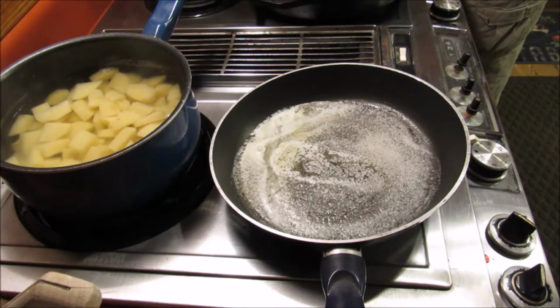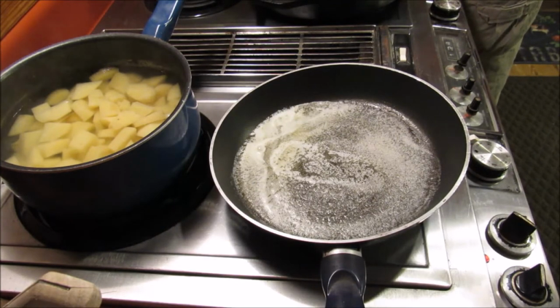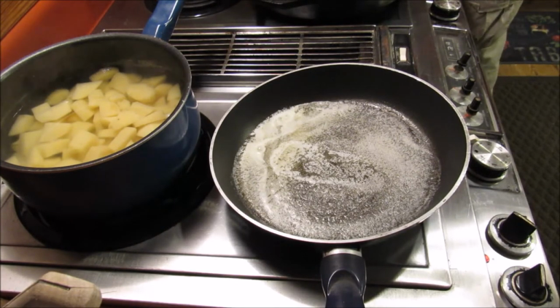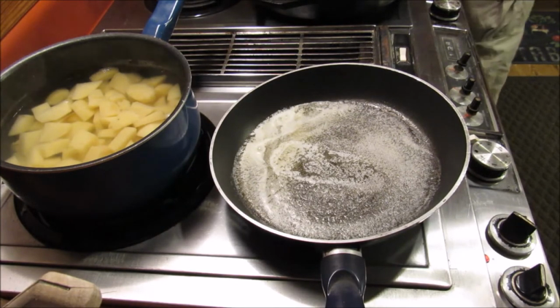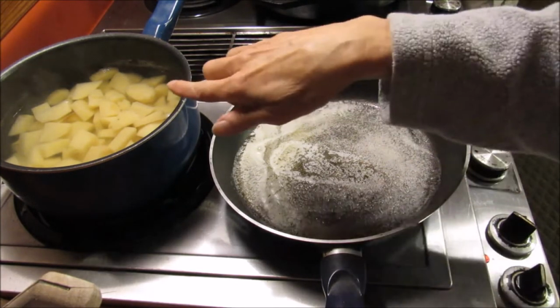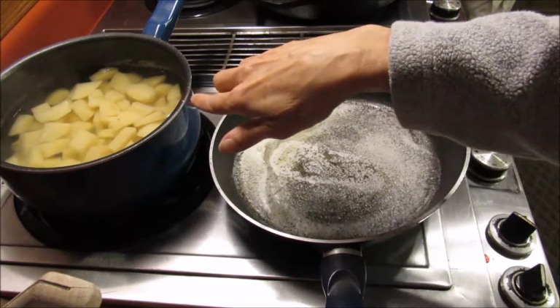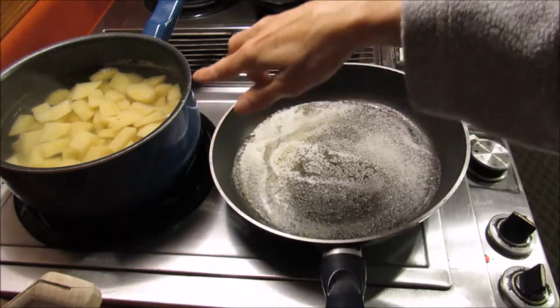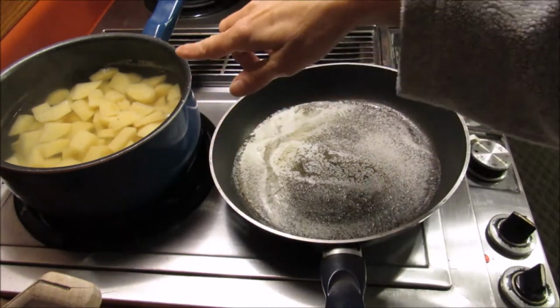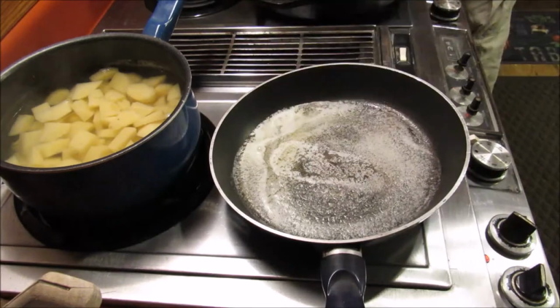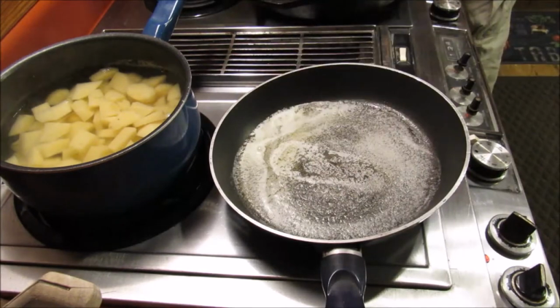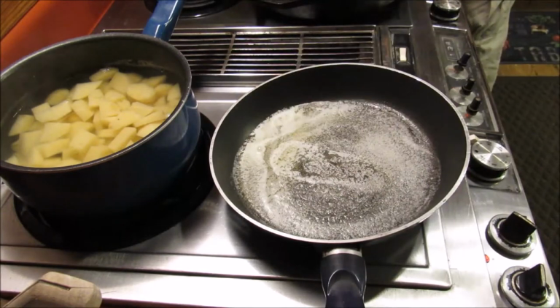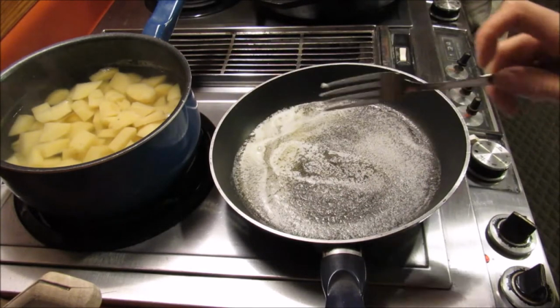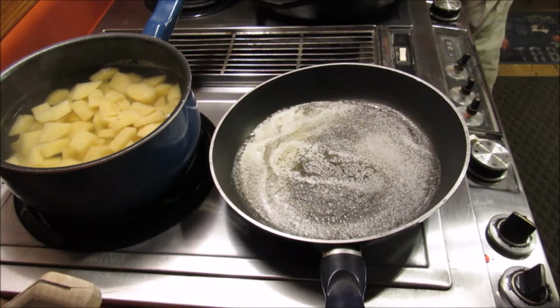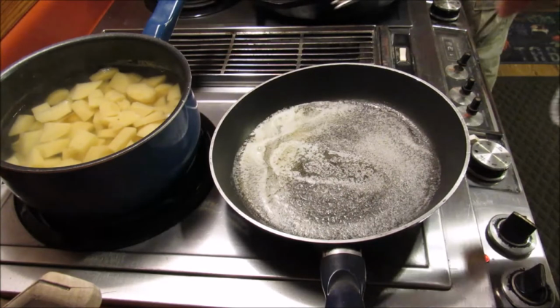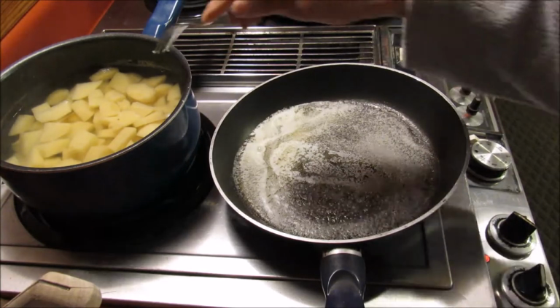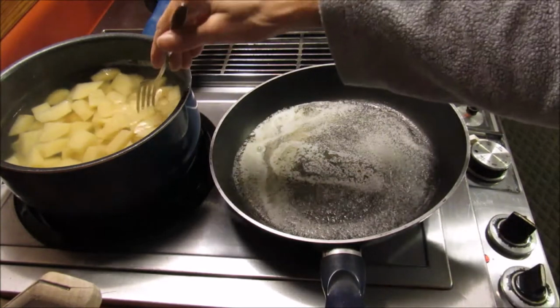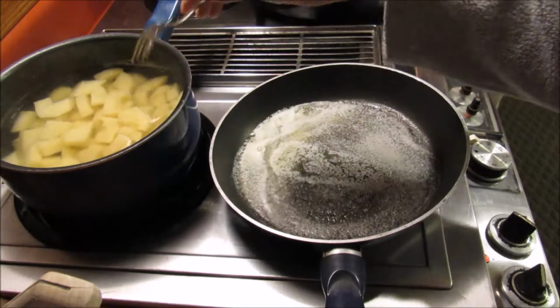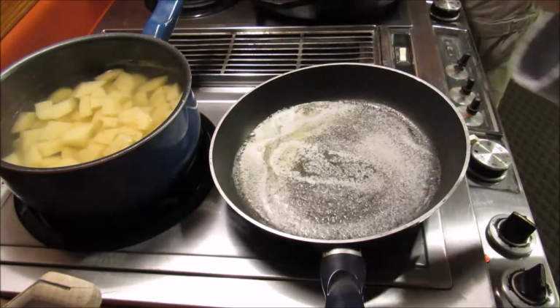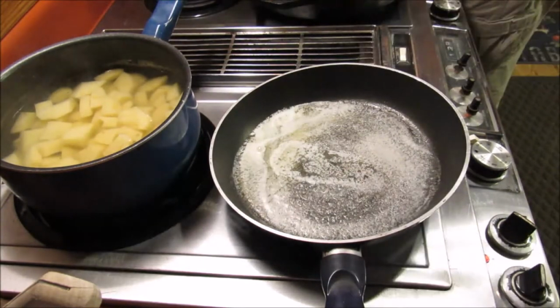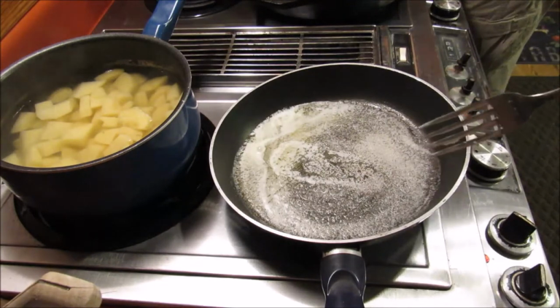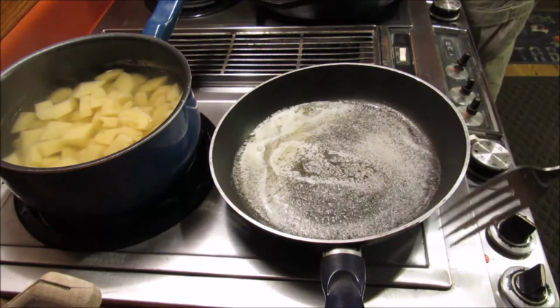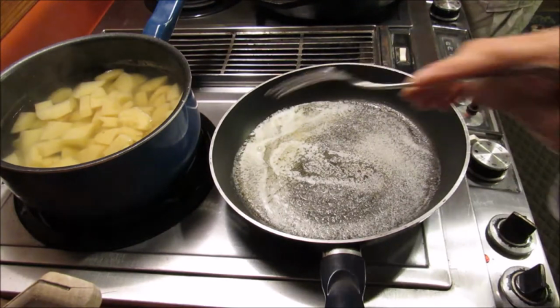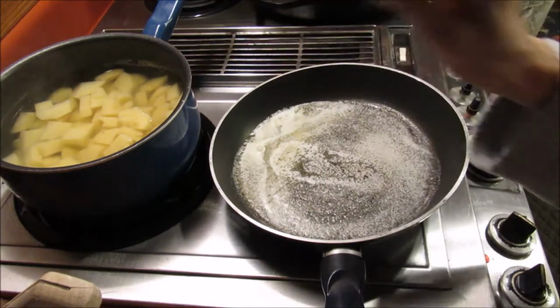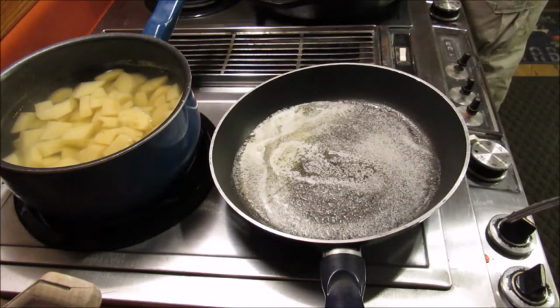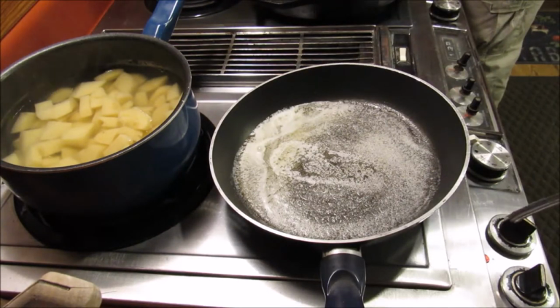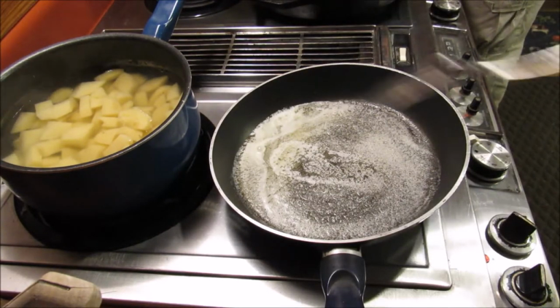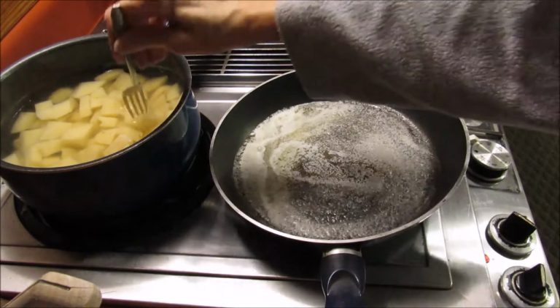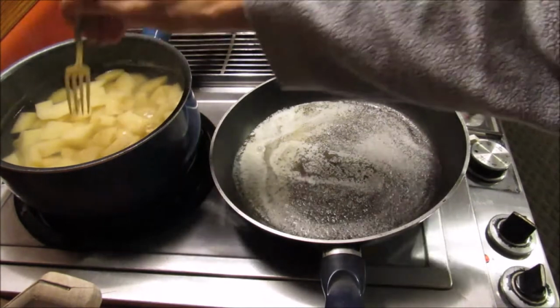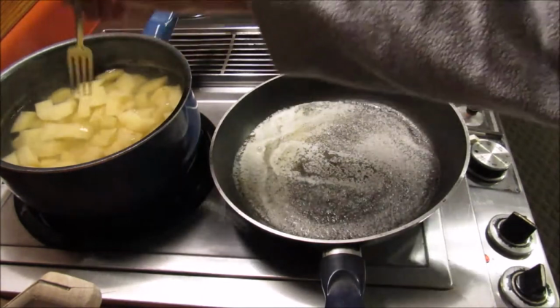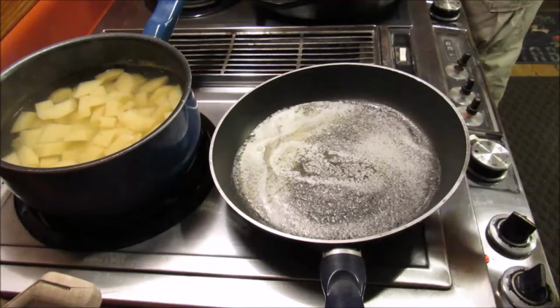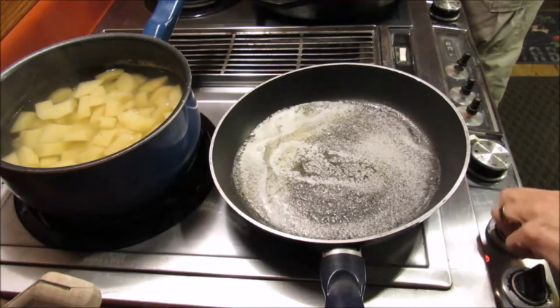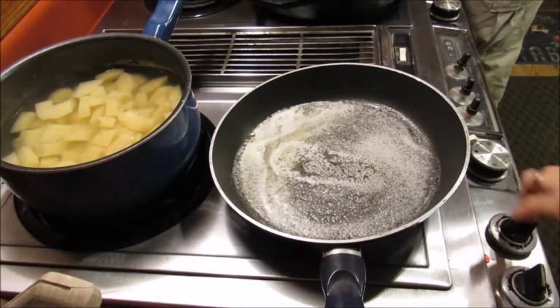These are spinach mashed potatoes. Over here in this pot I've got my Yukon Gold potatoes that came from our garden. I peeled them up, sliced them up, and I've got them boiled. They're fork tender now, so I could actually turn those off.